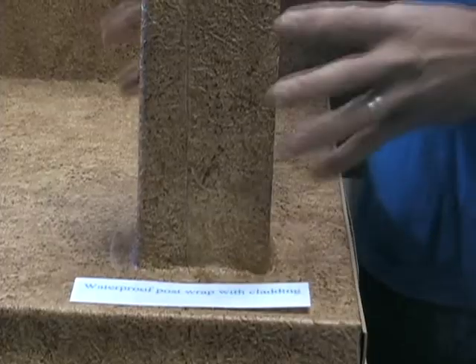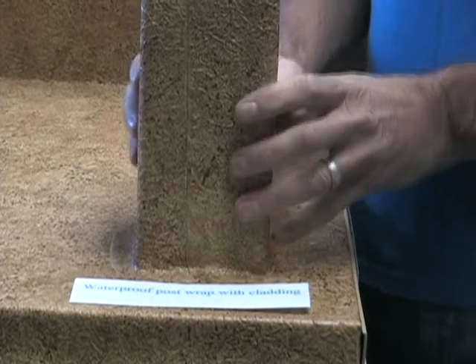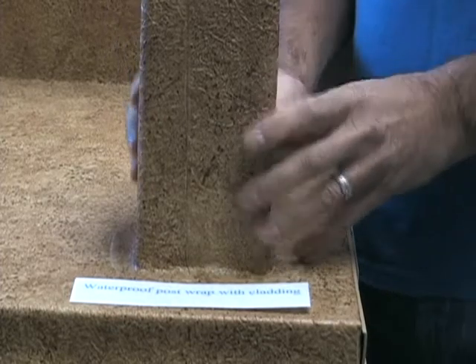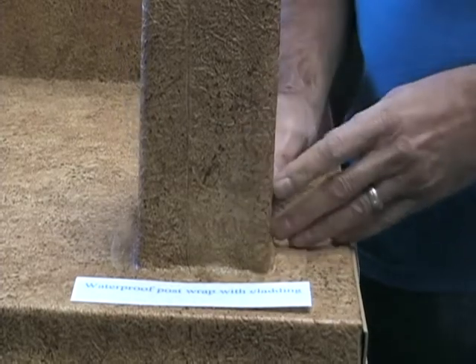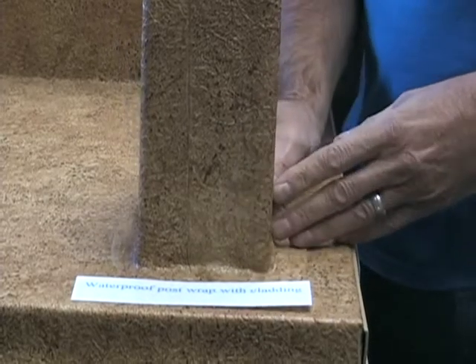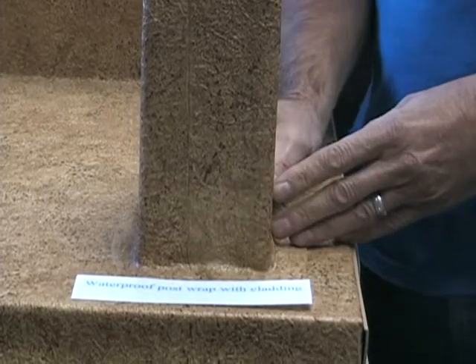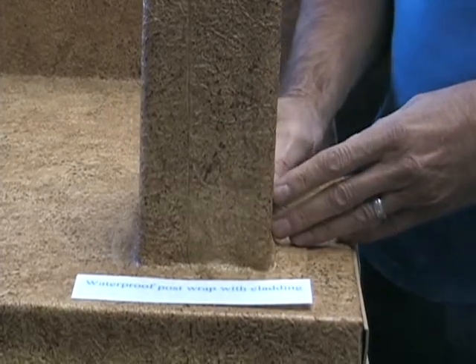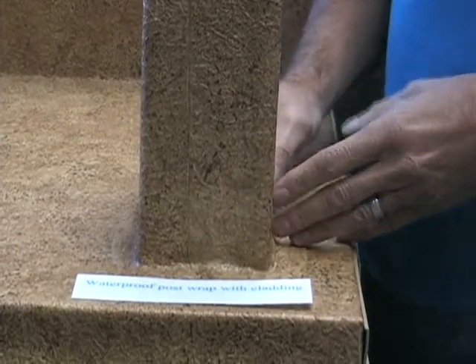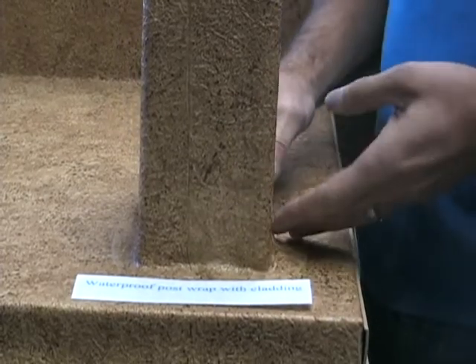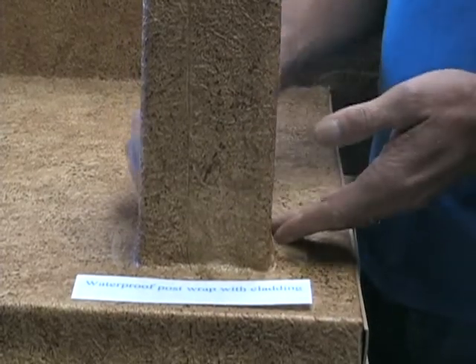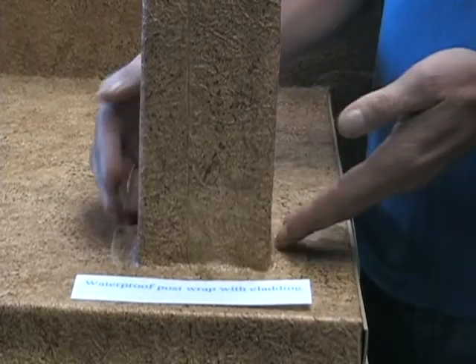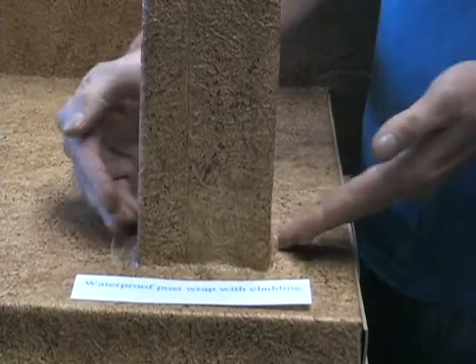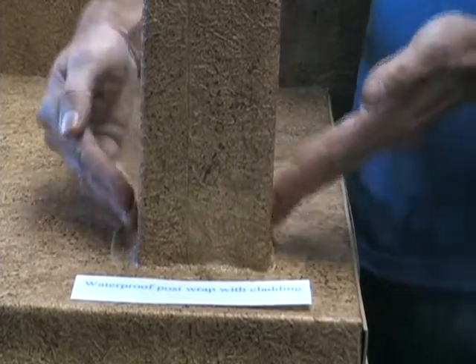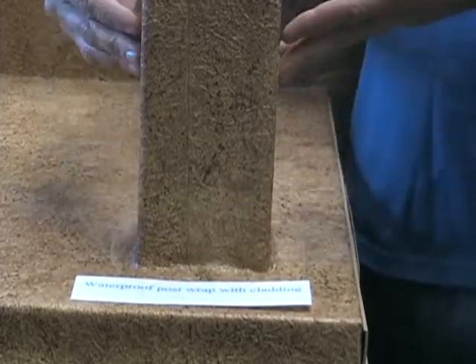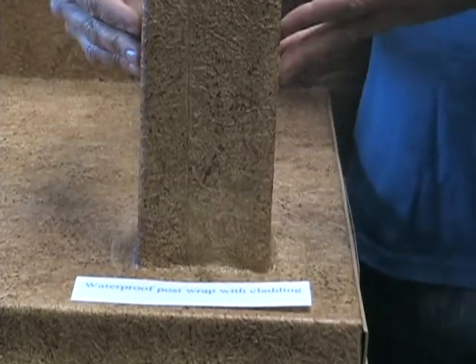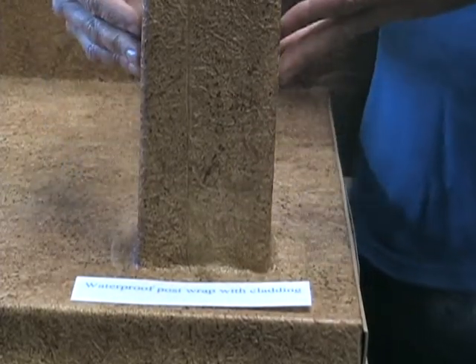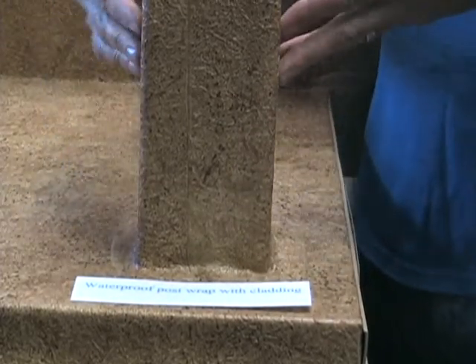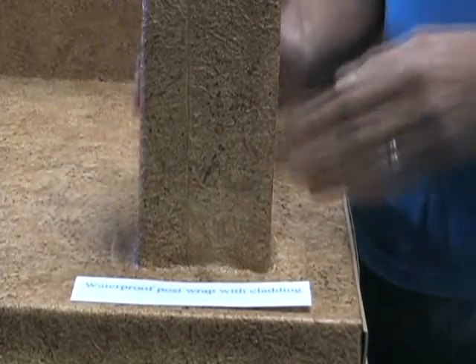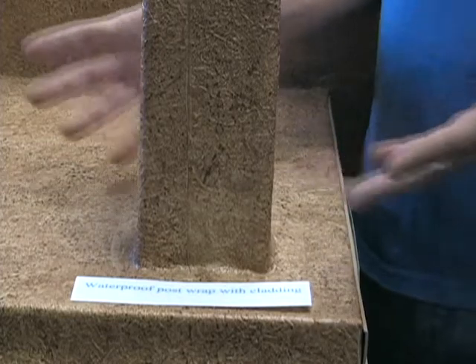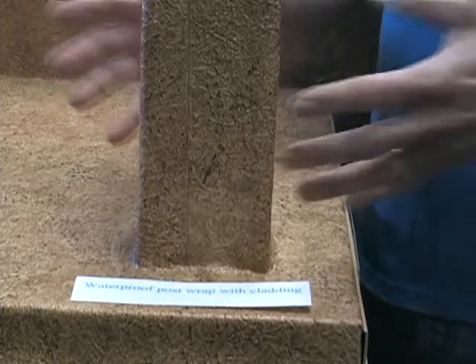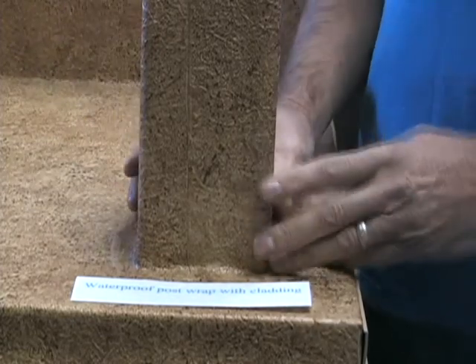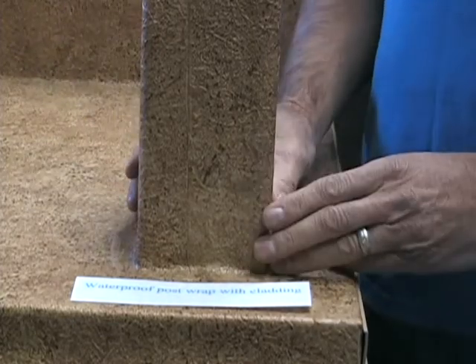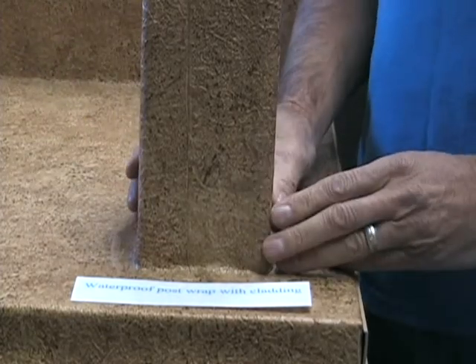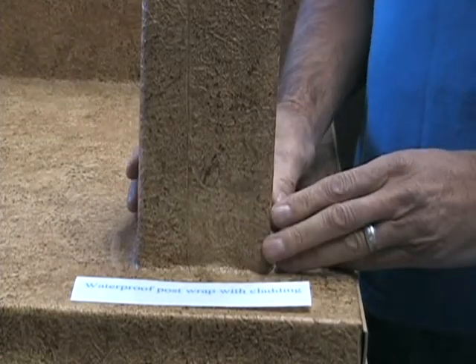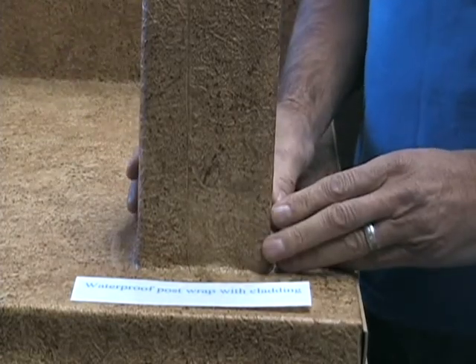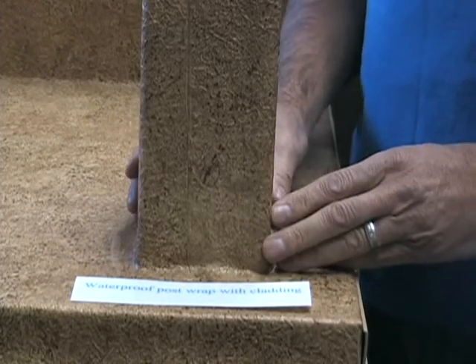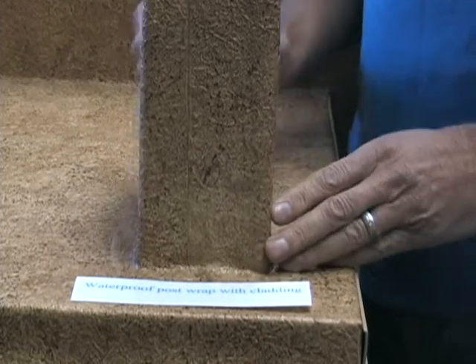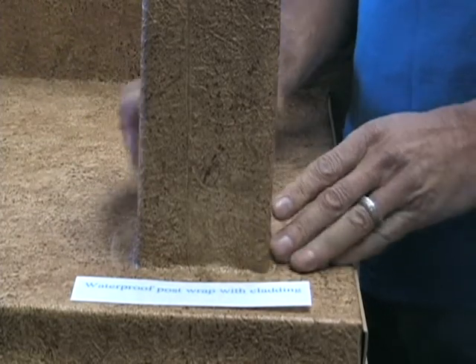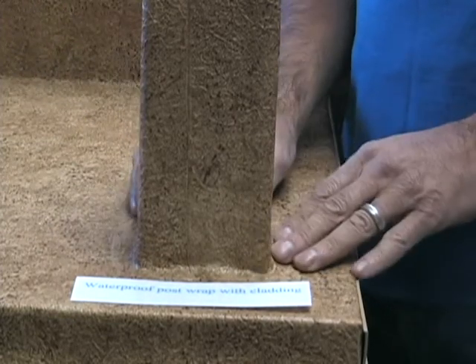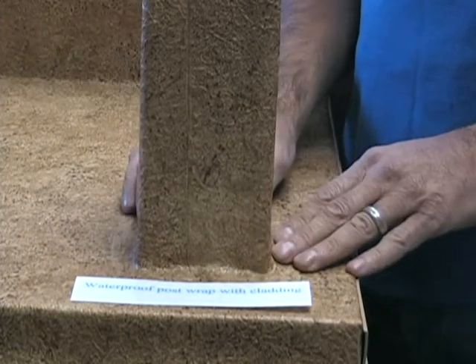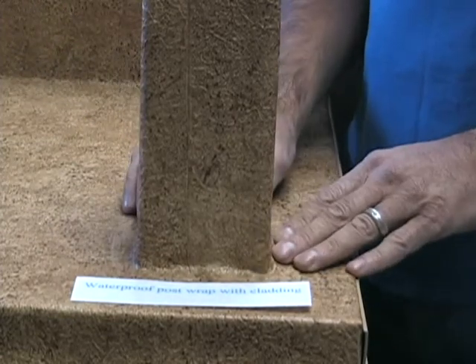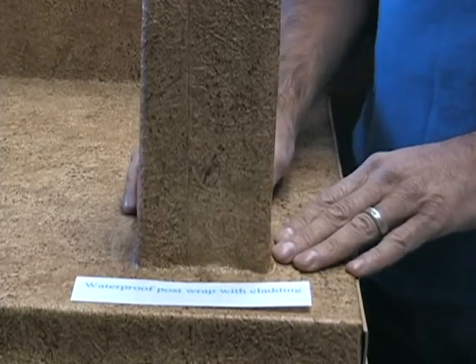Penetrating posts. Older decks often have wooden posts that penetrate the surface. These are just about impossible to waterproof. But here's a way to solve the problem.